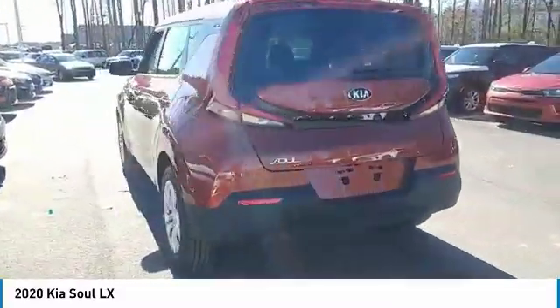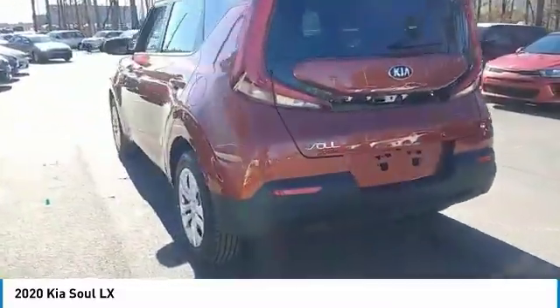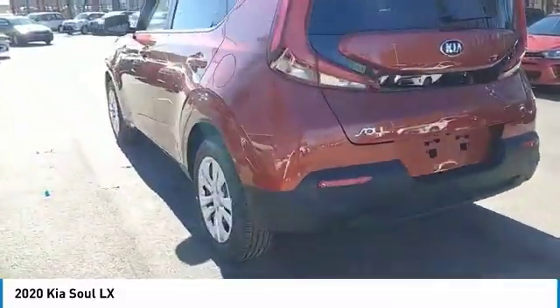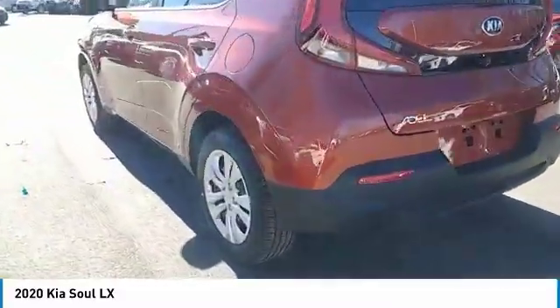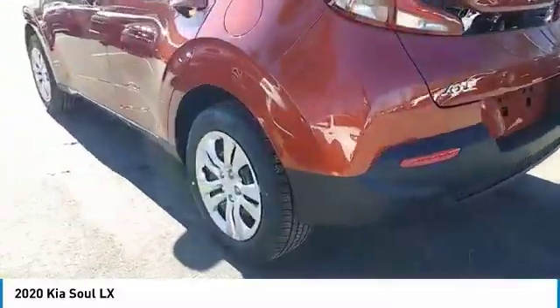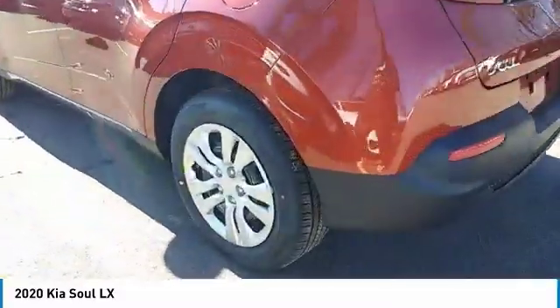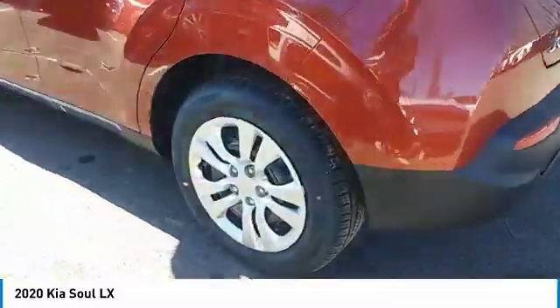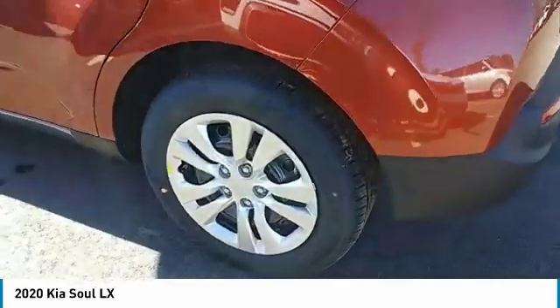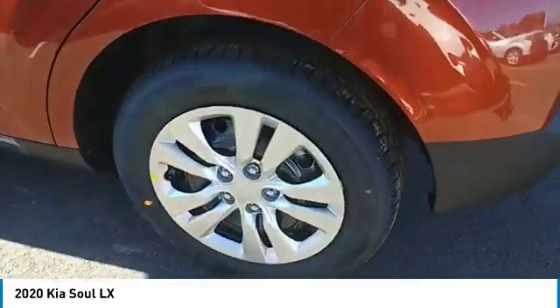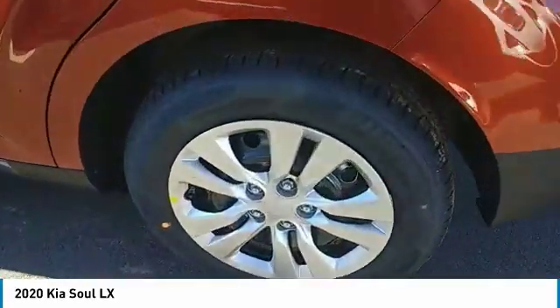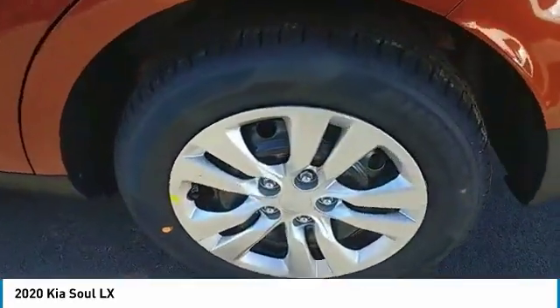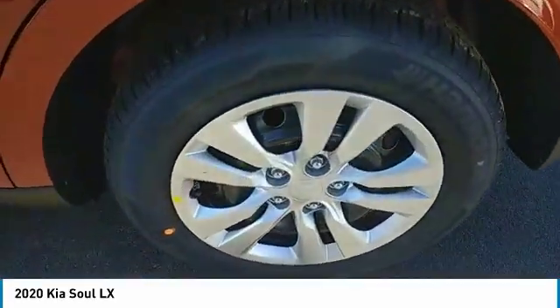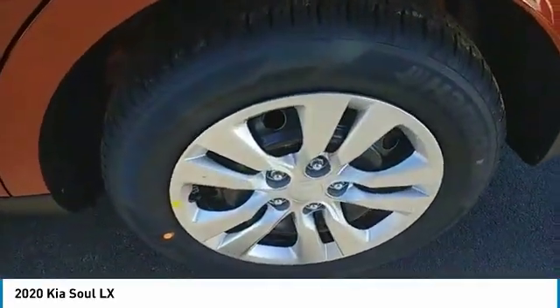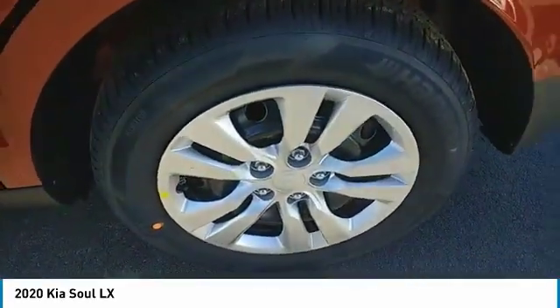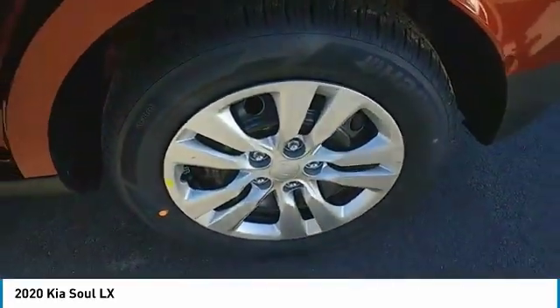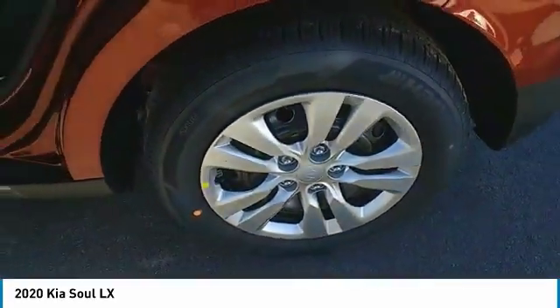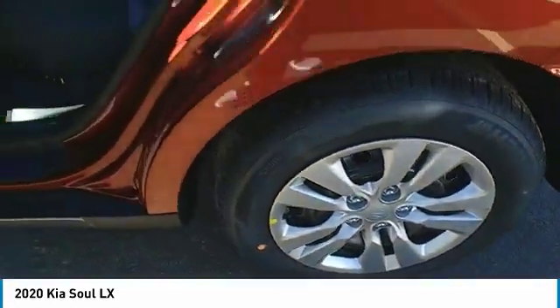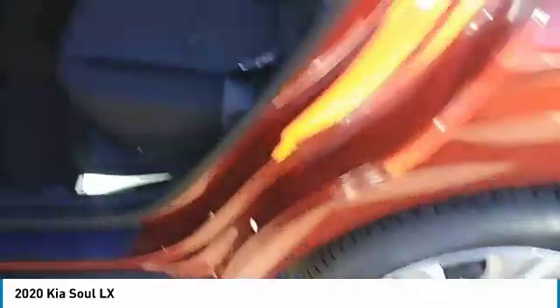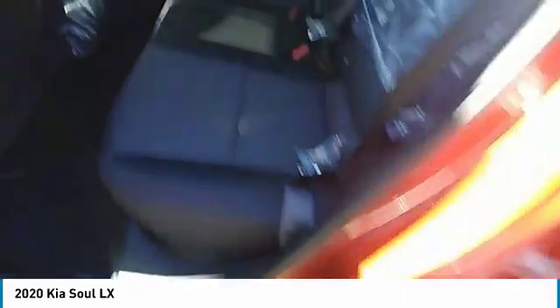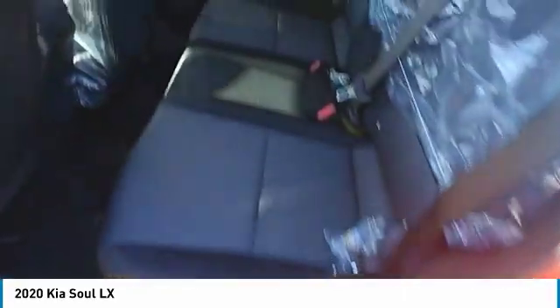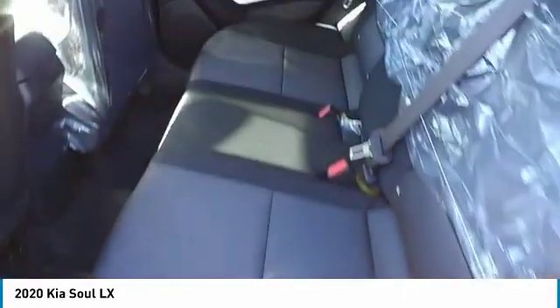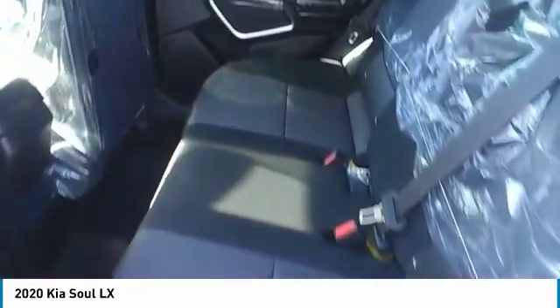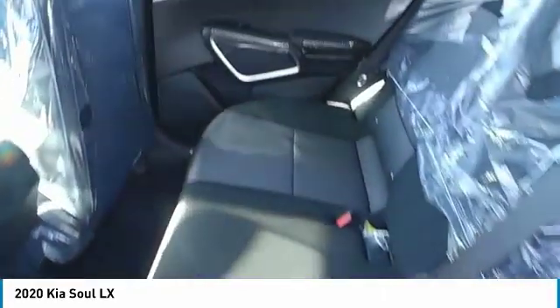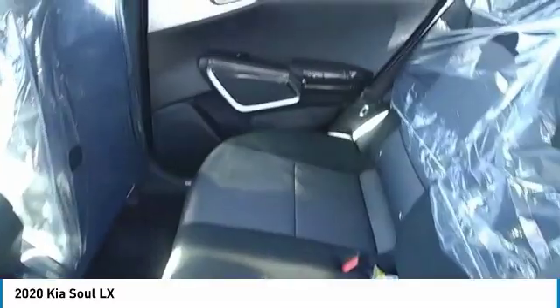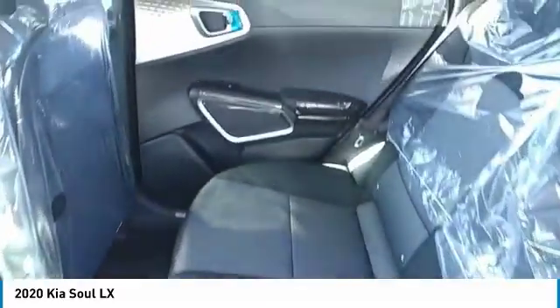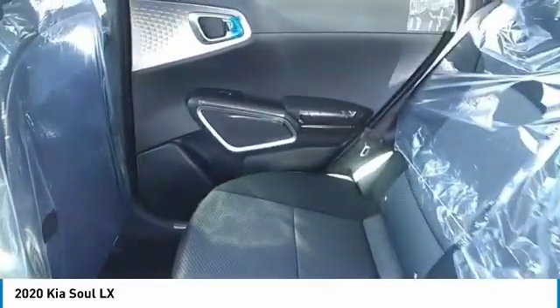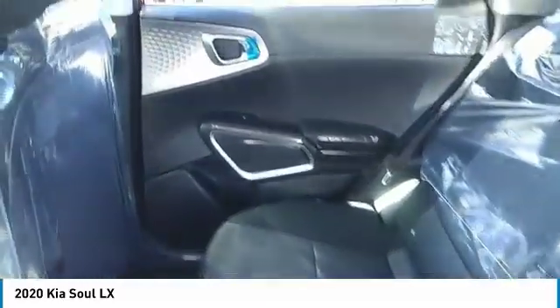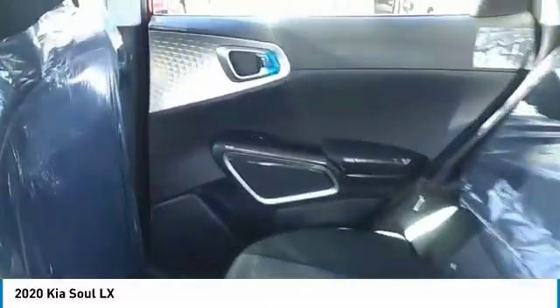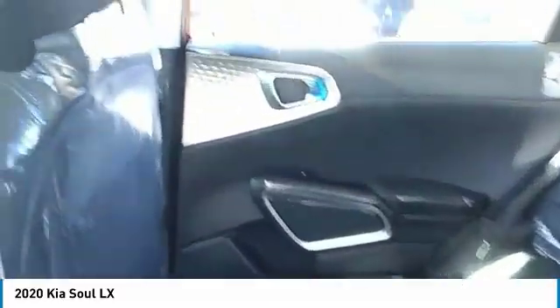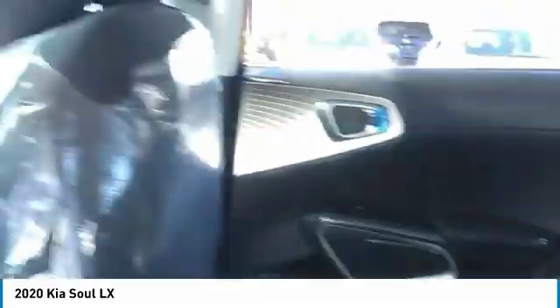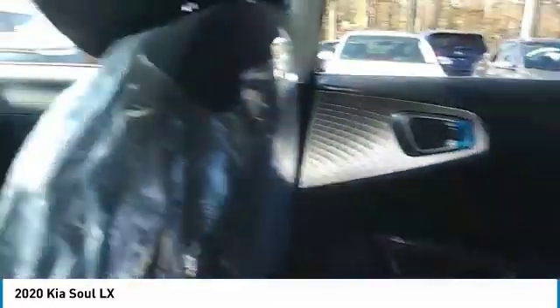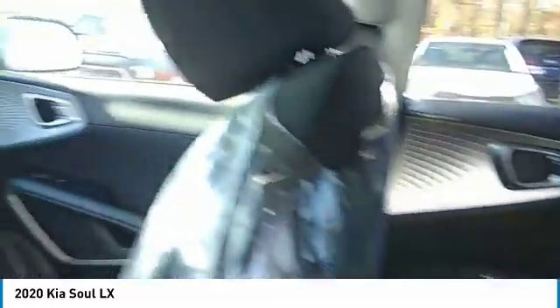Here are some of this vehicle's great options: traction control, daytime running lights, remote keyless entry, FWD, headlights auto-off, mirror memory.